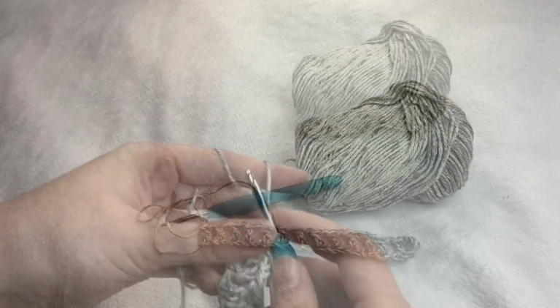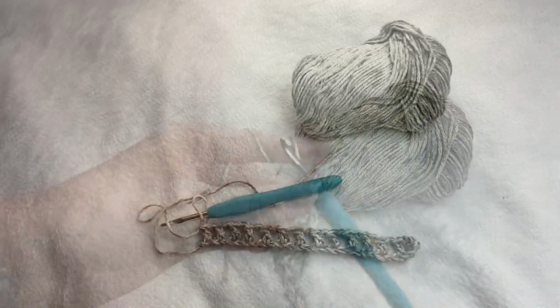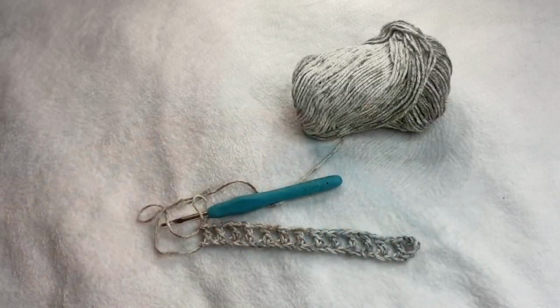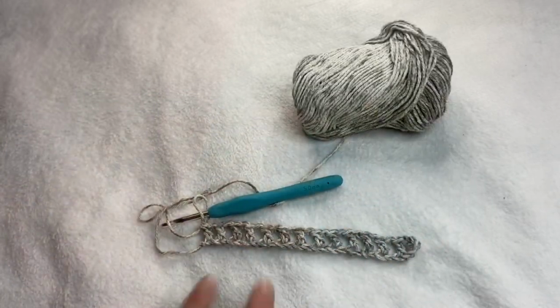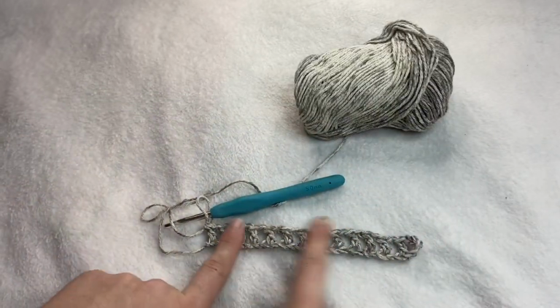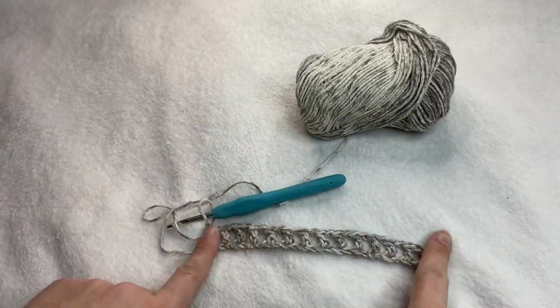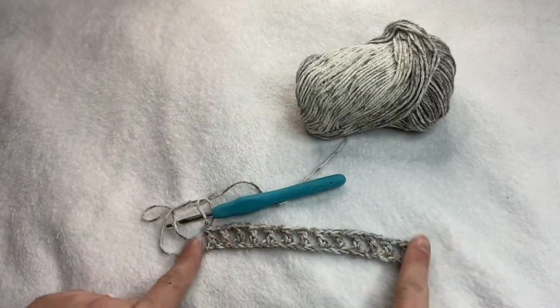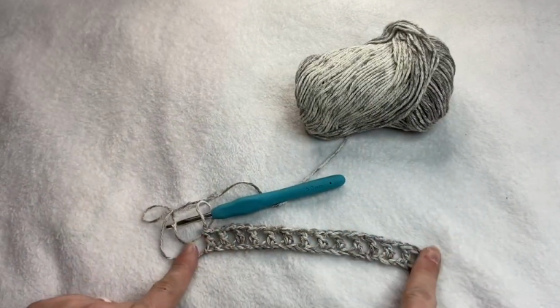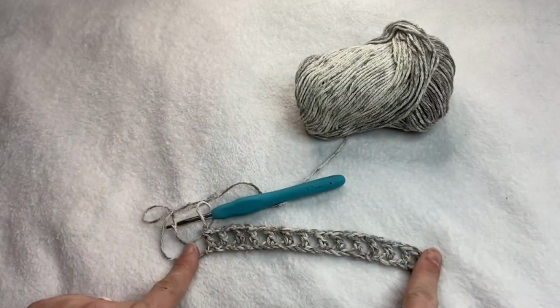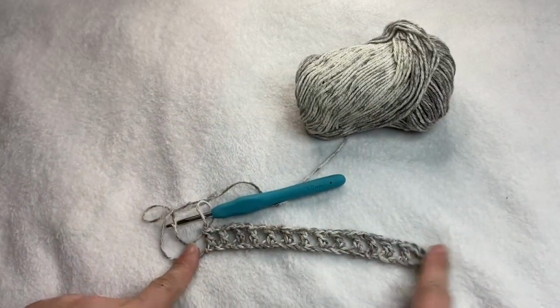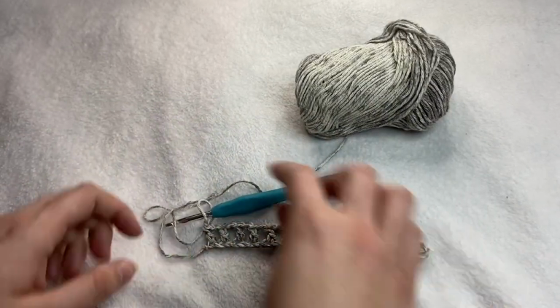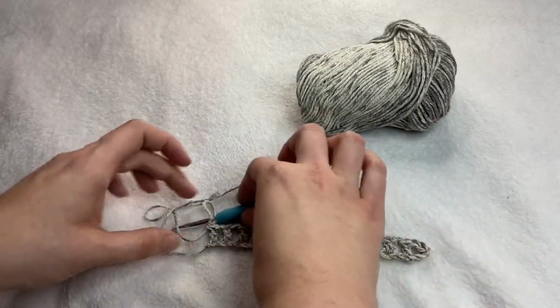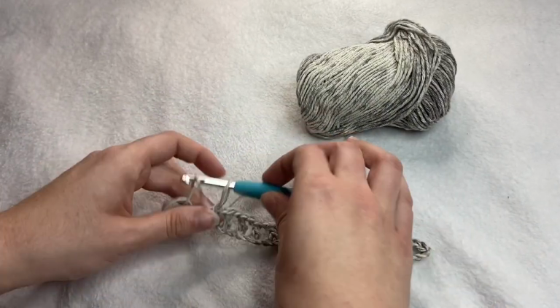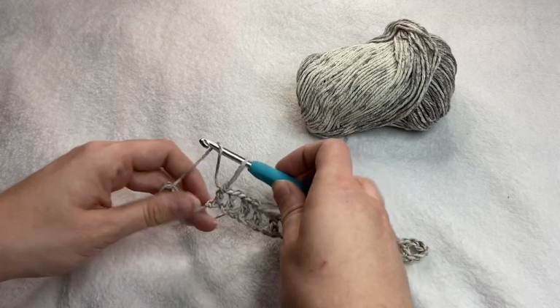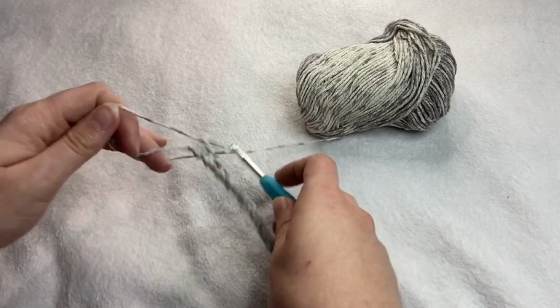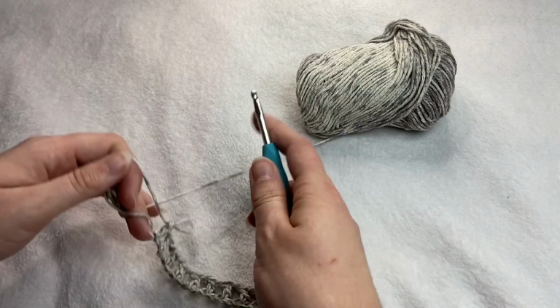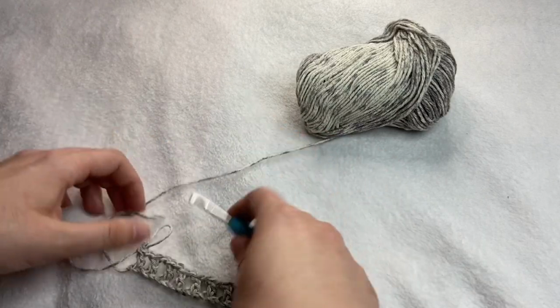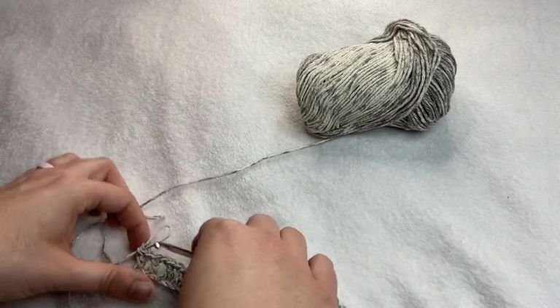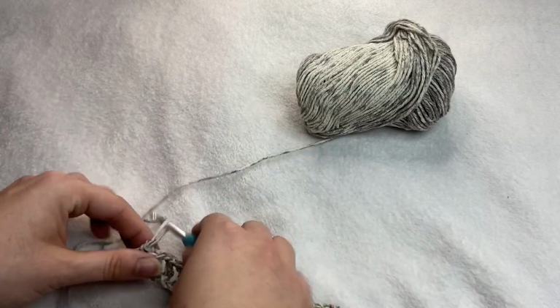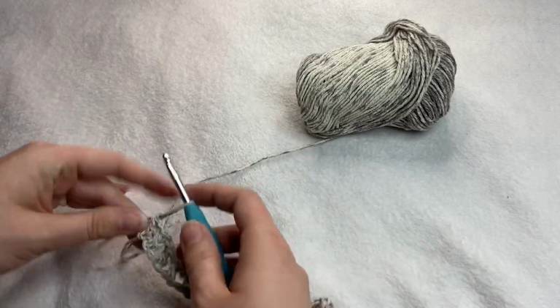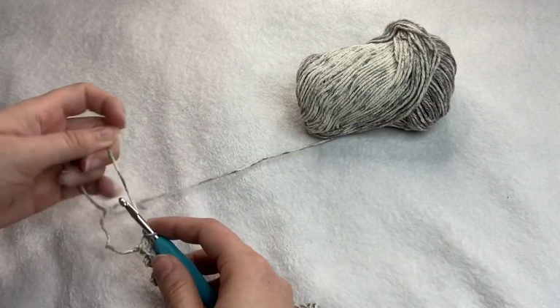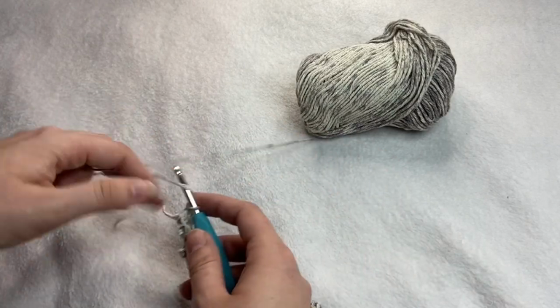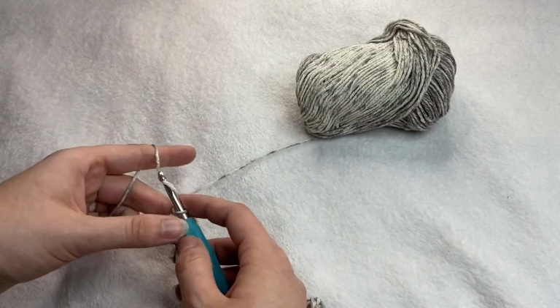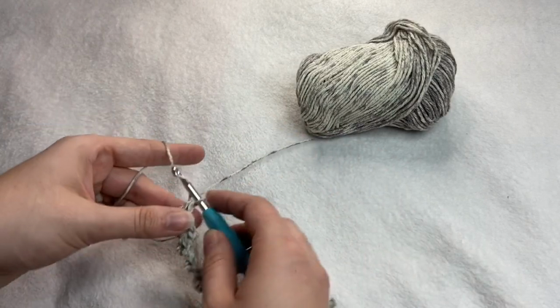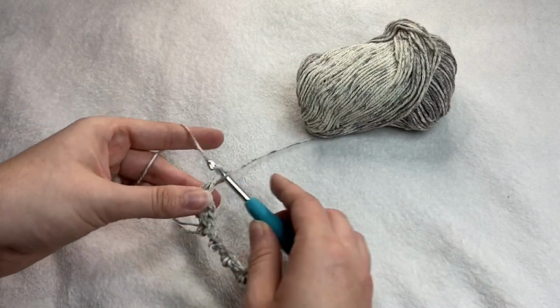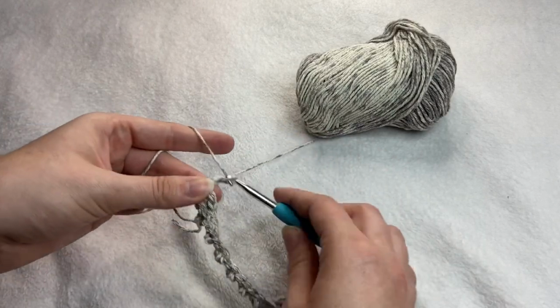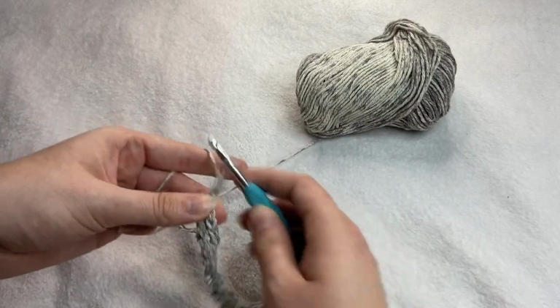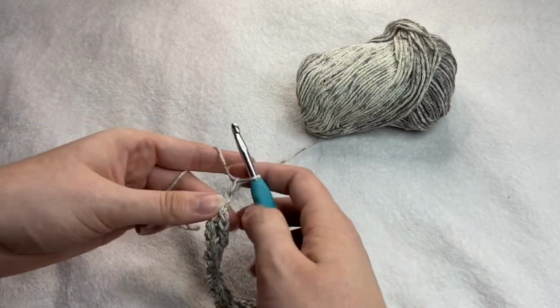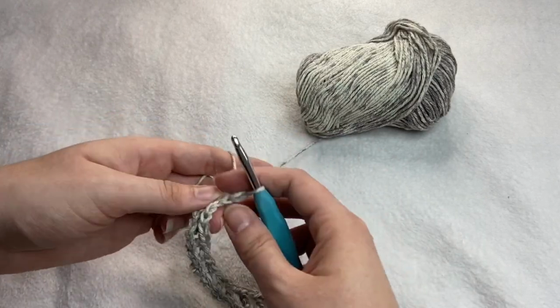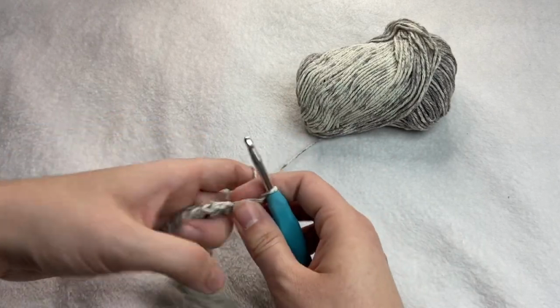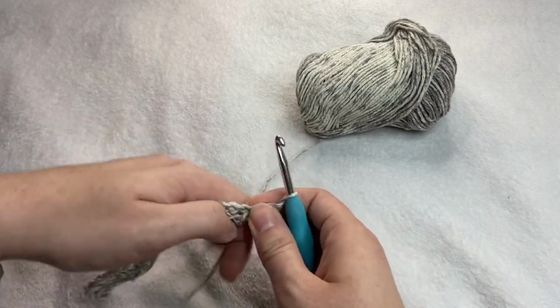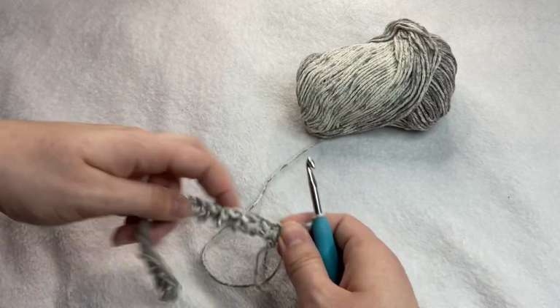Your first row should look something like this here. Then you're going to go ahead and chain one and turn your work.